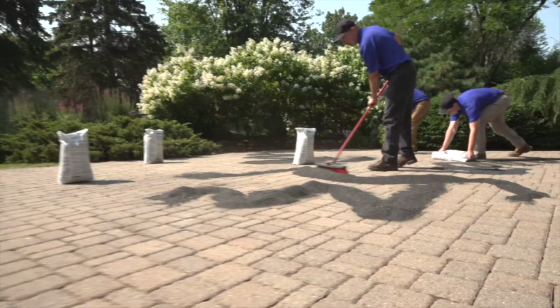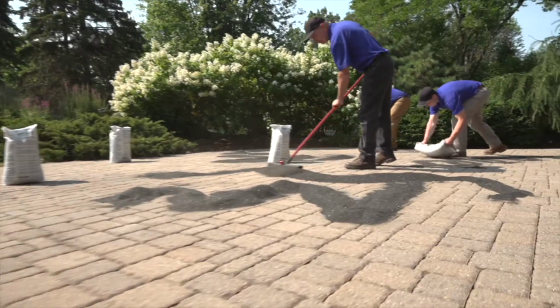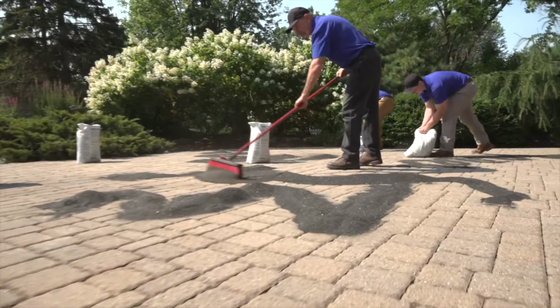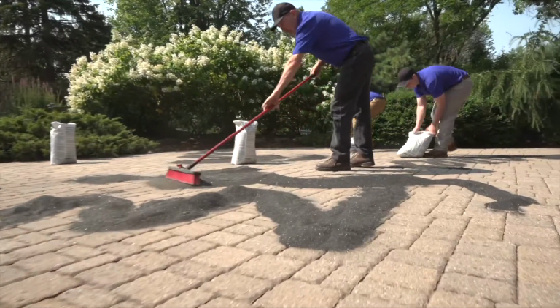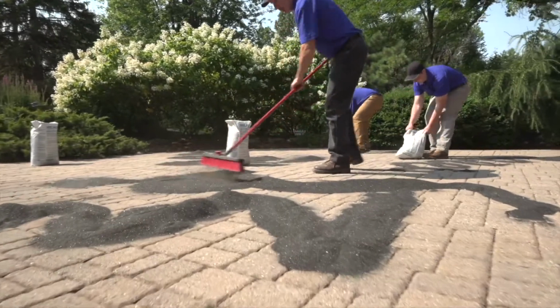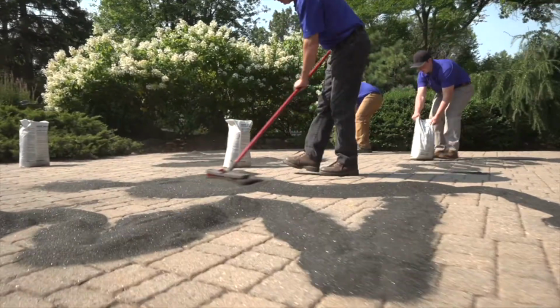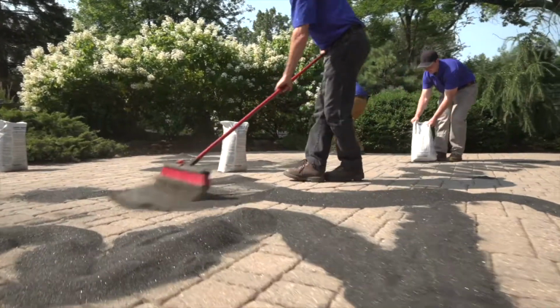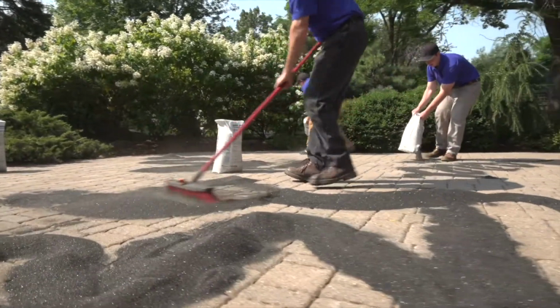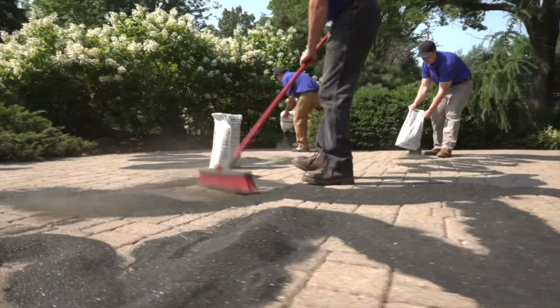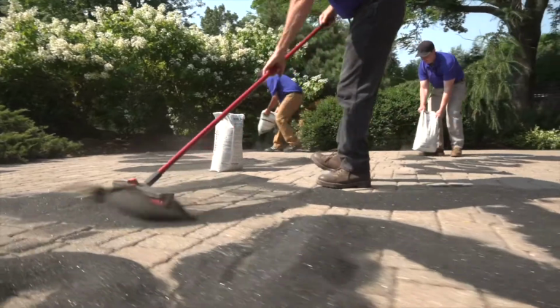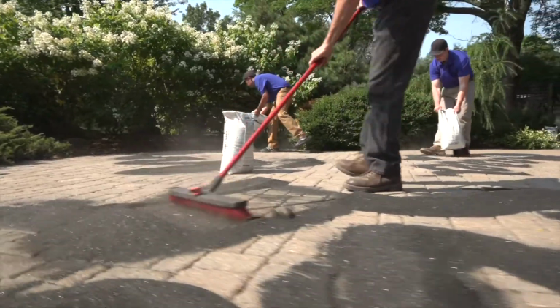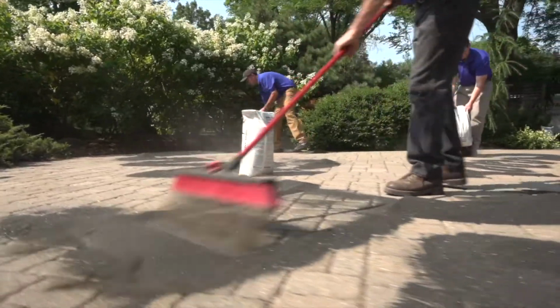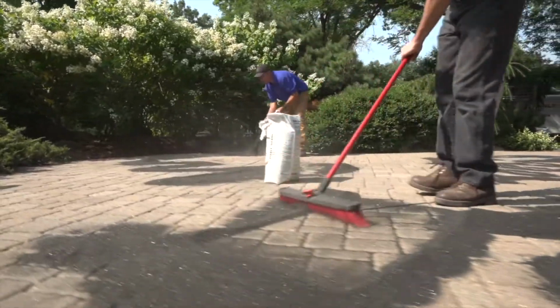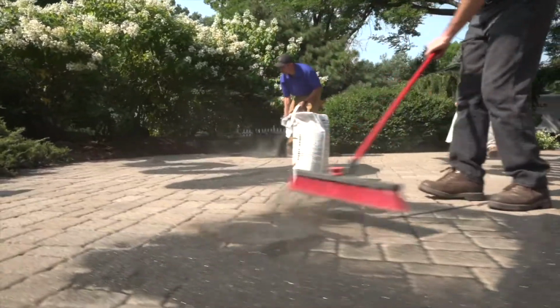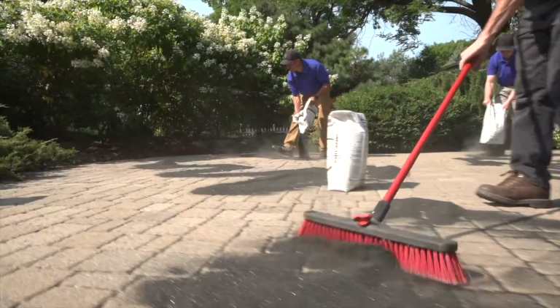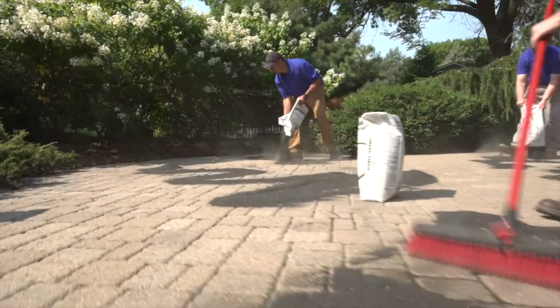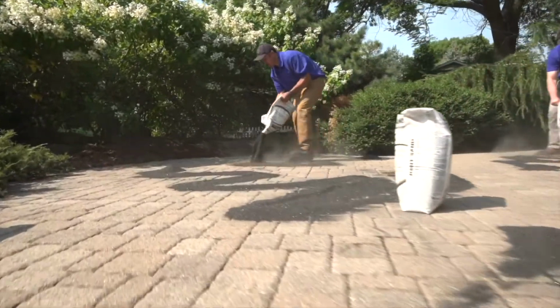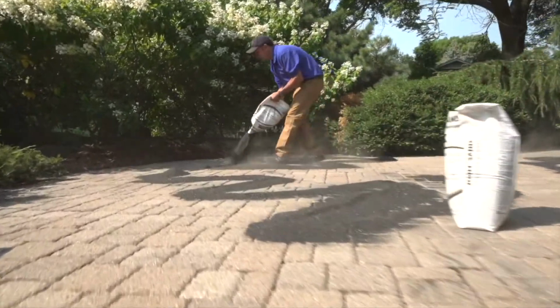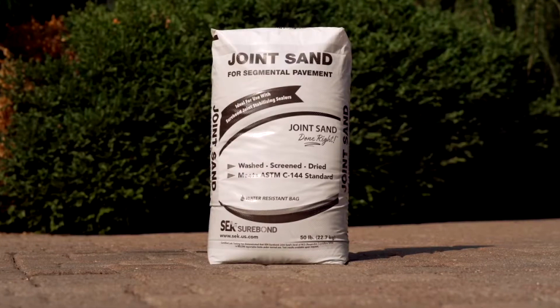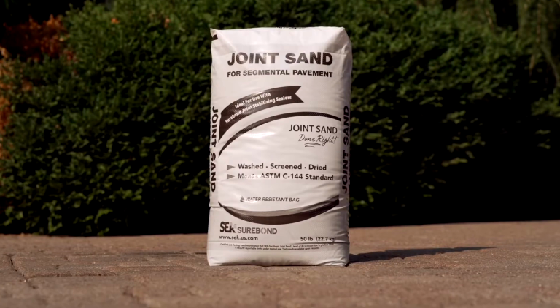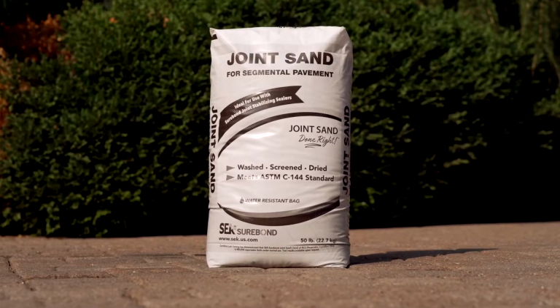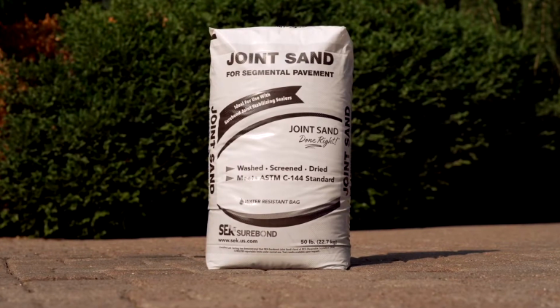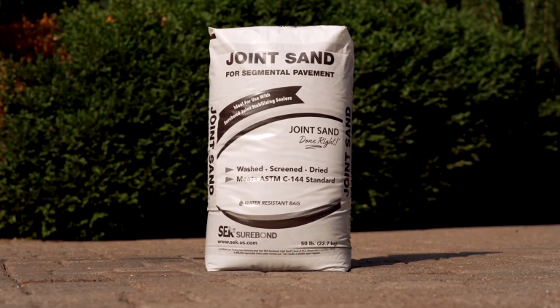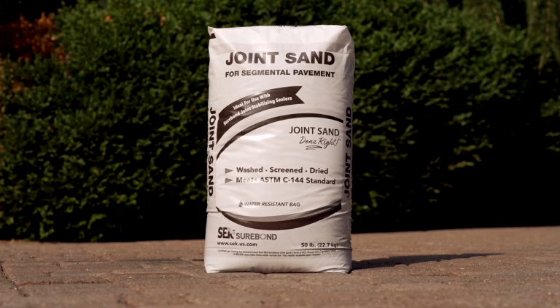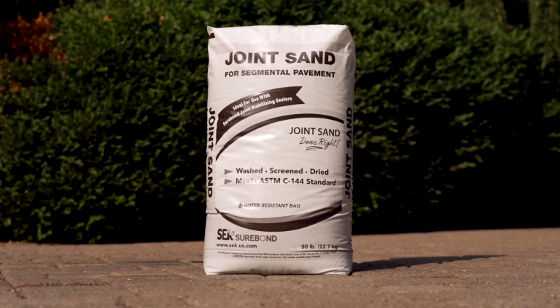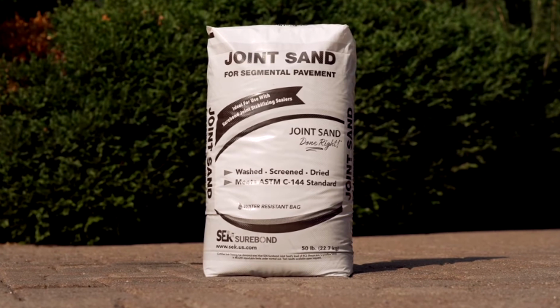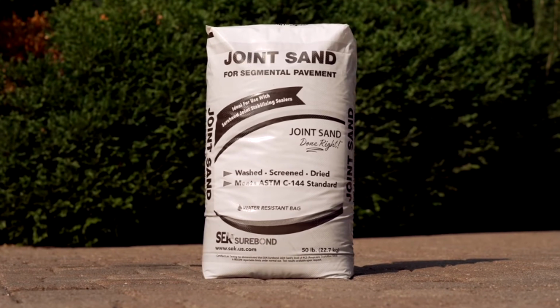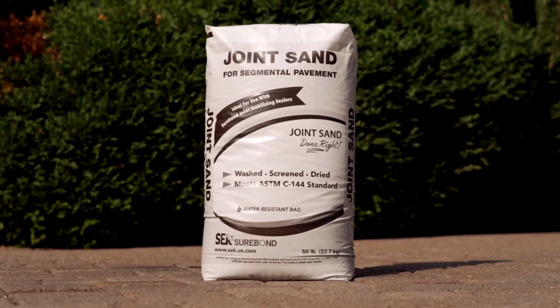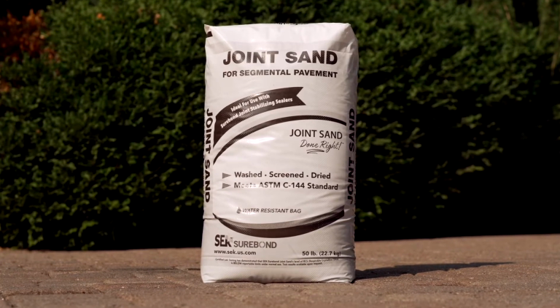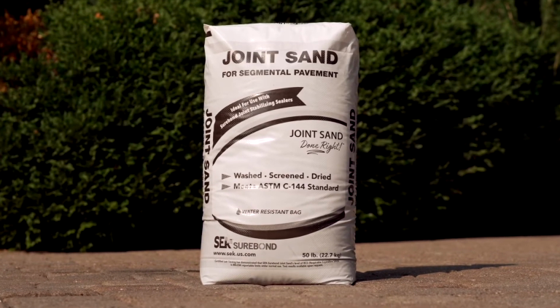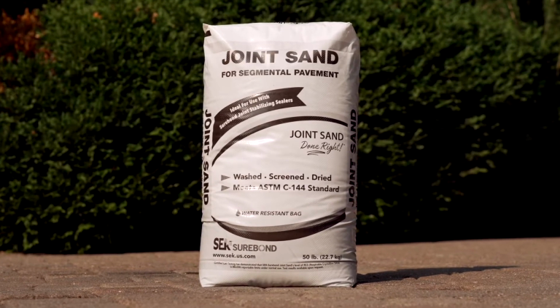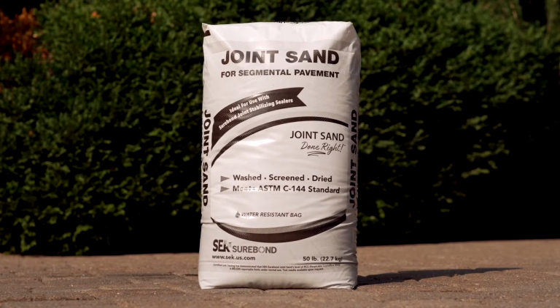This type of sand is cleaner, stronger, and more stable, which ensures long-term durability and successful joint stabilization. SEK's joint sand is available in a wide variety of colors that will complement any segmental system.